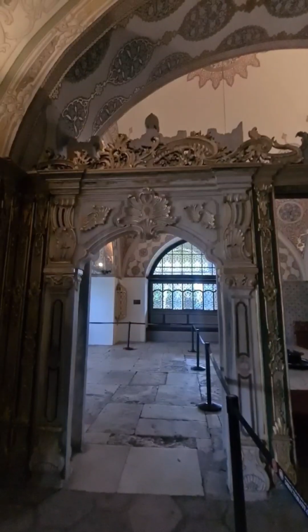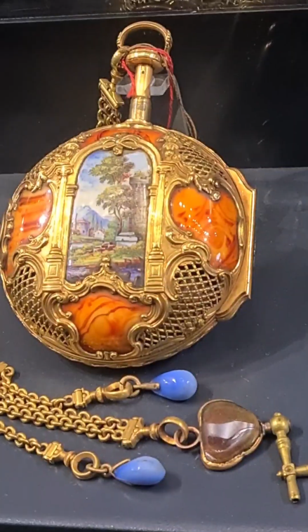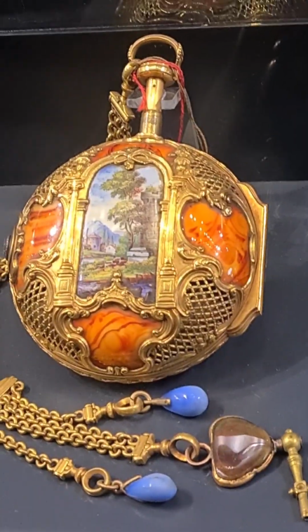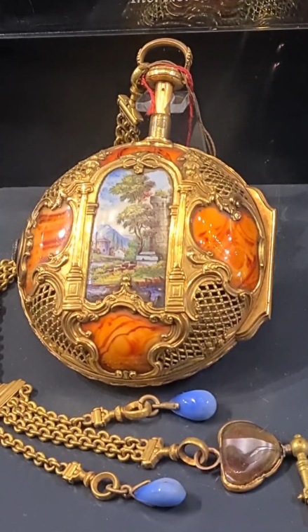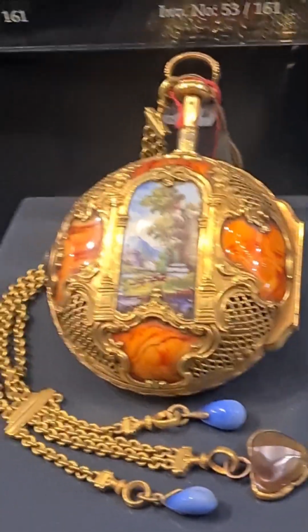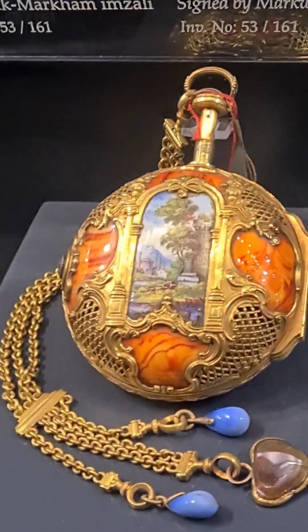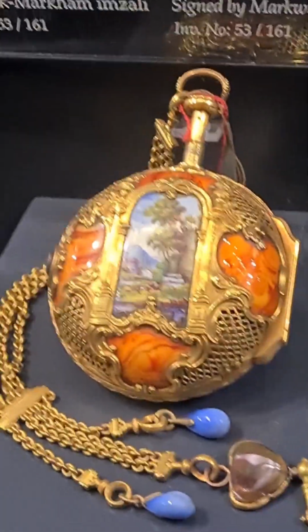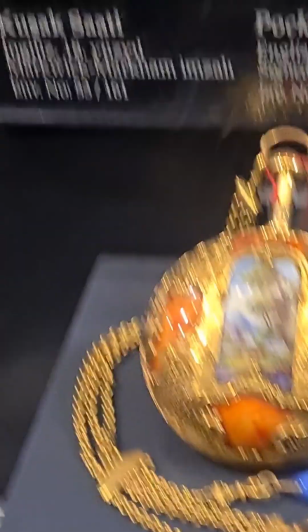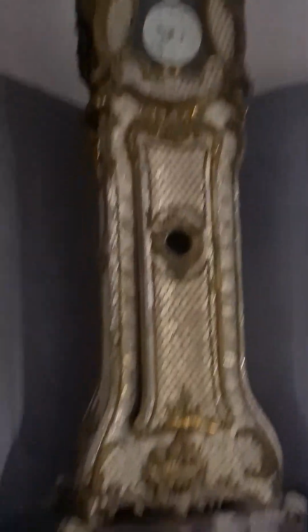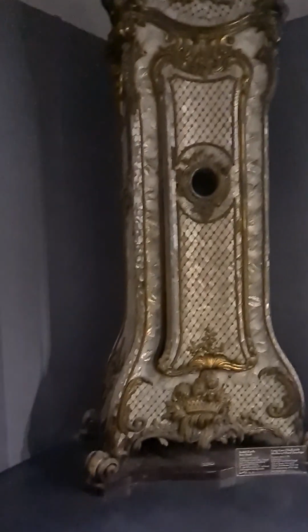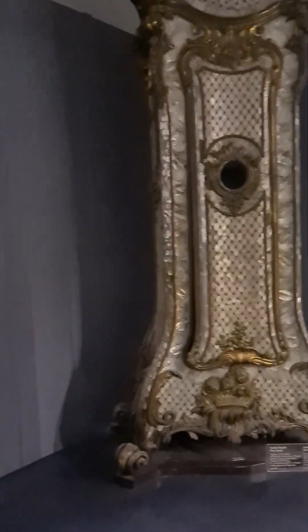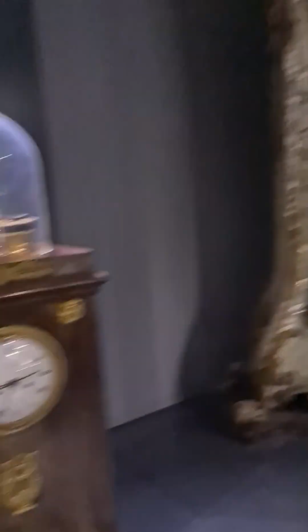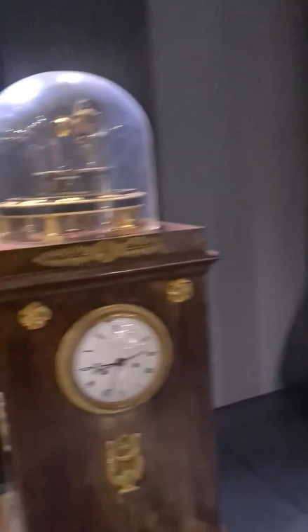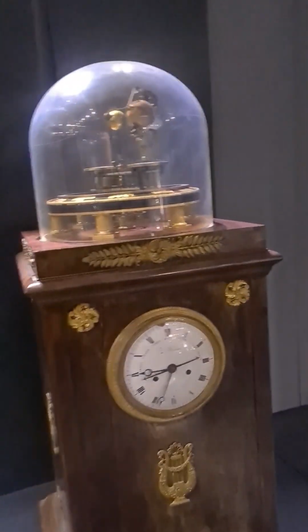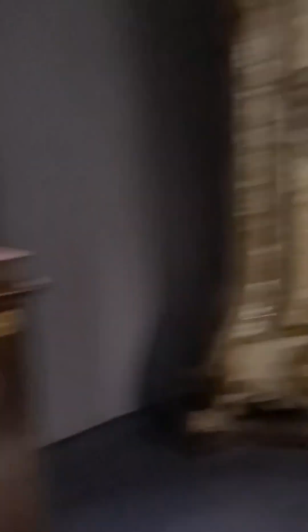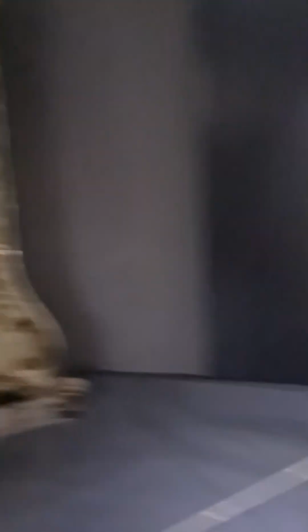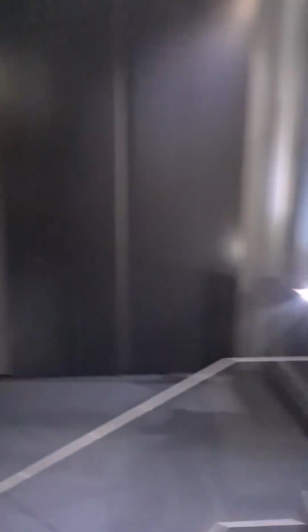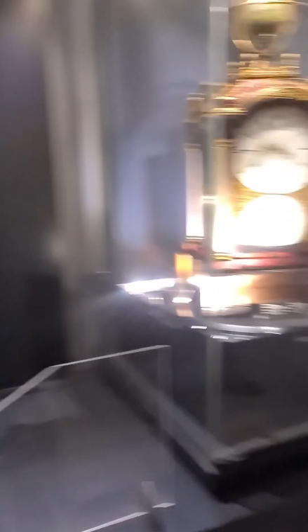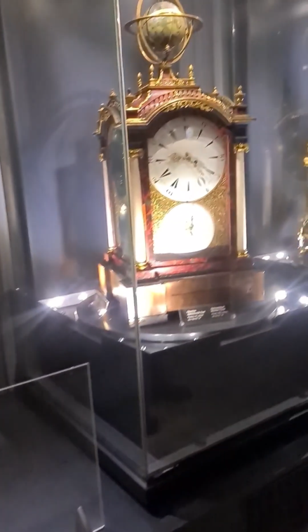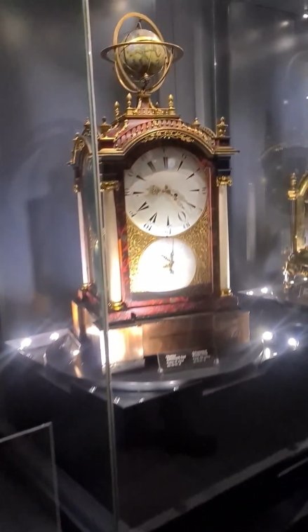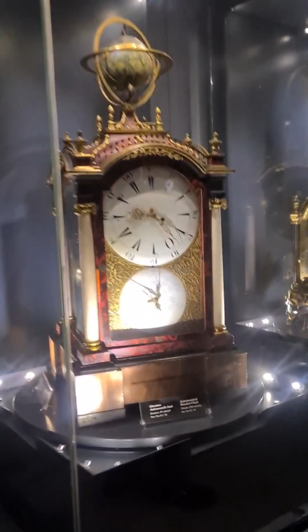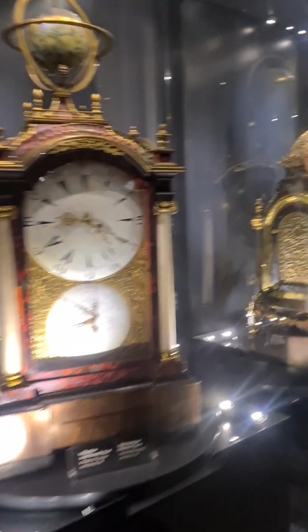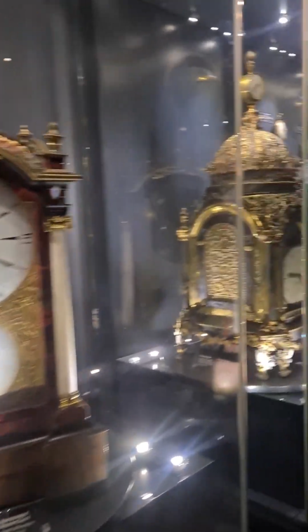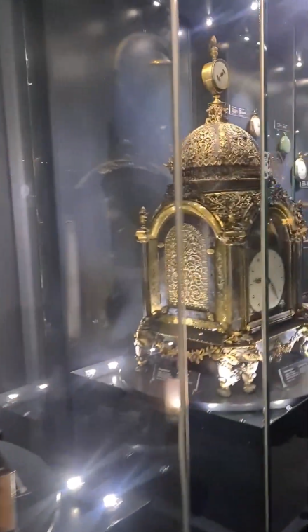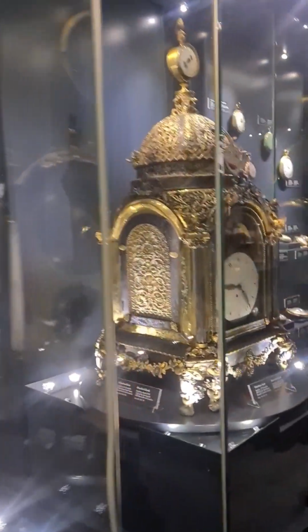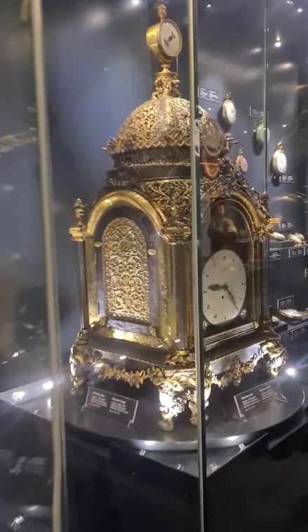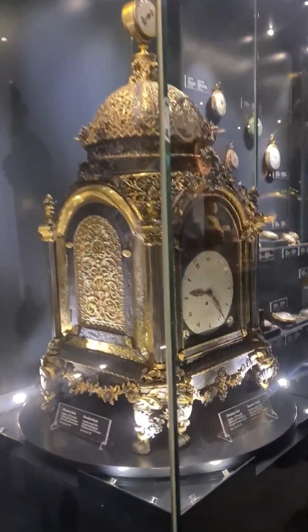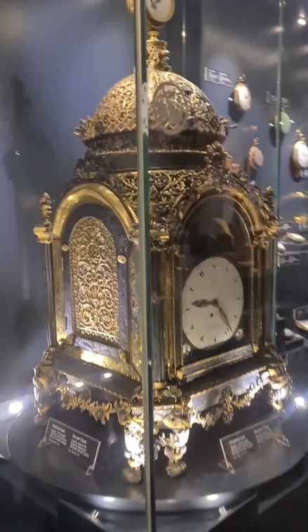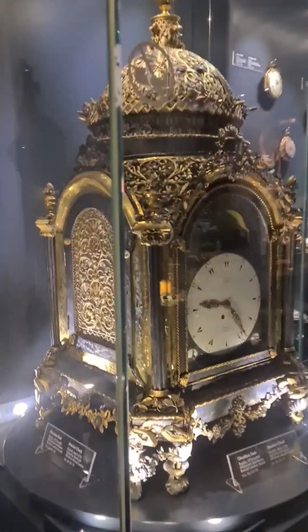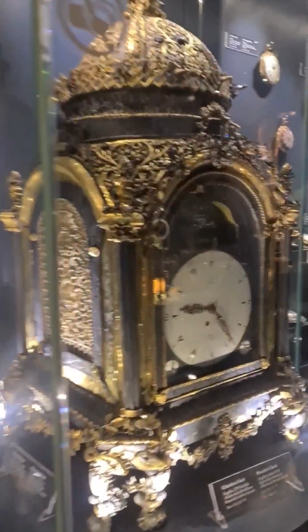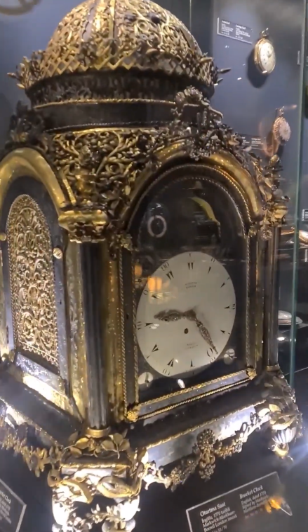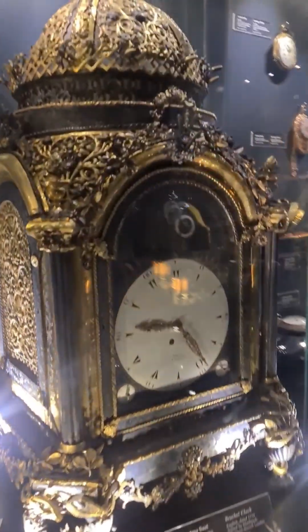Beautiful pocket watches from the Ottomans. There's a clock museum here on the grounds of this palace. Fantastic Ottoman clocks.